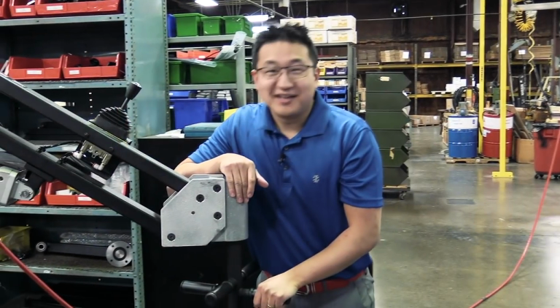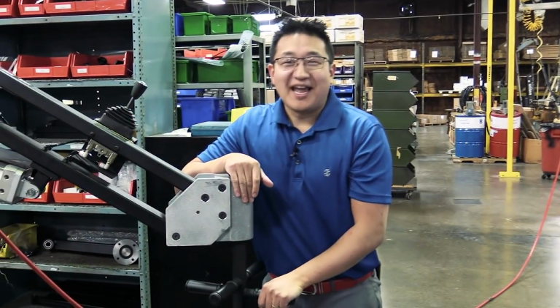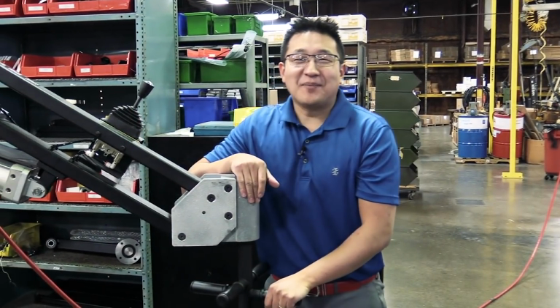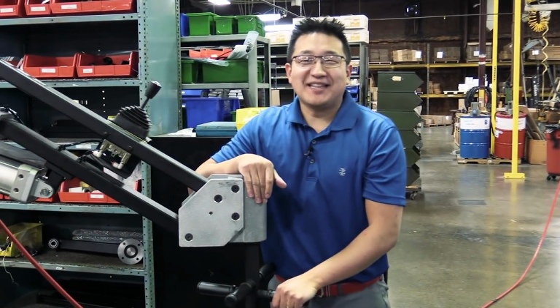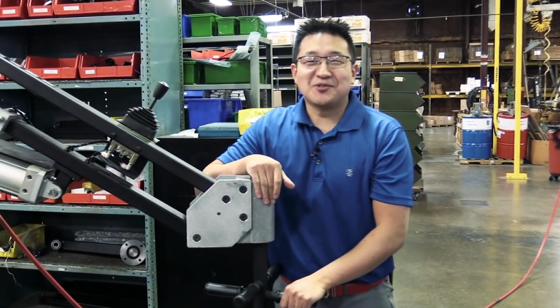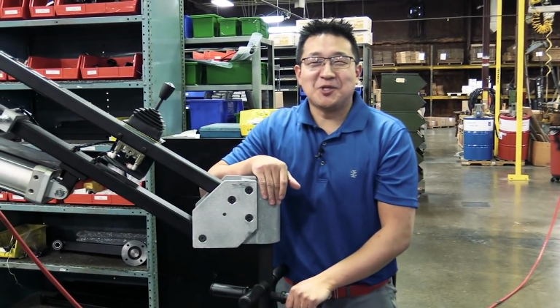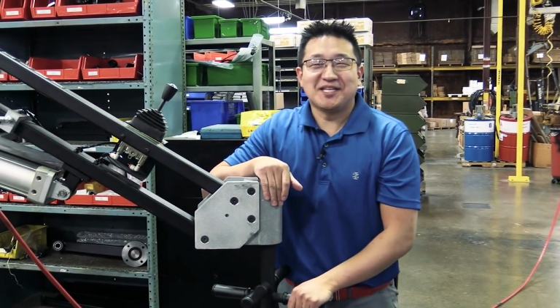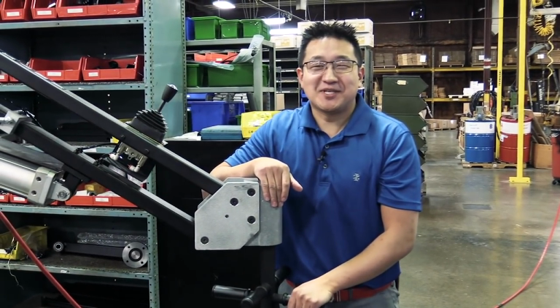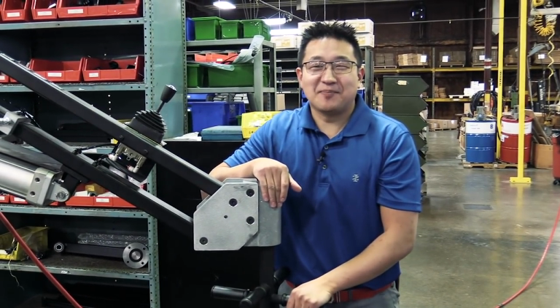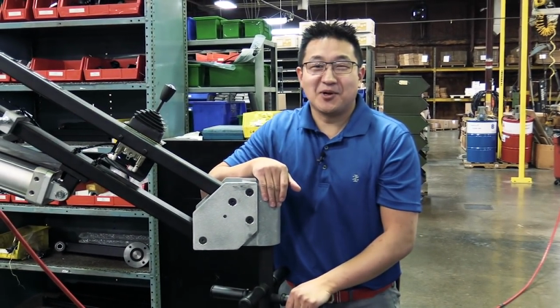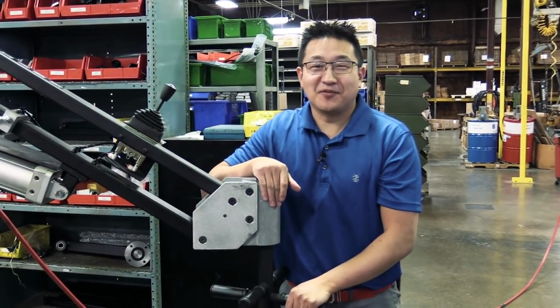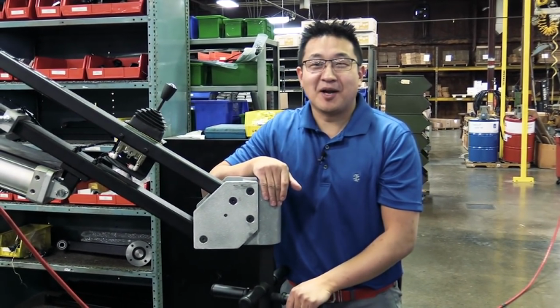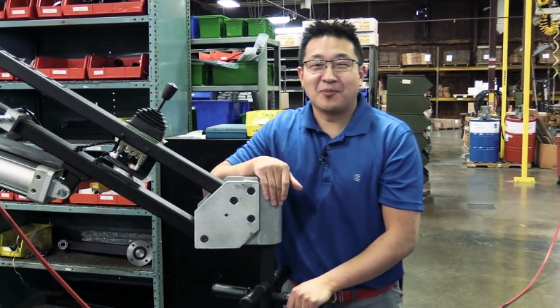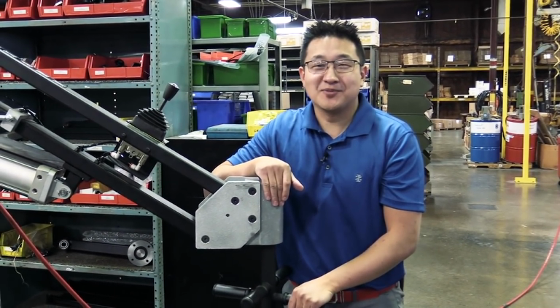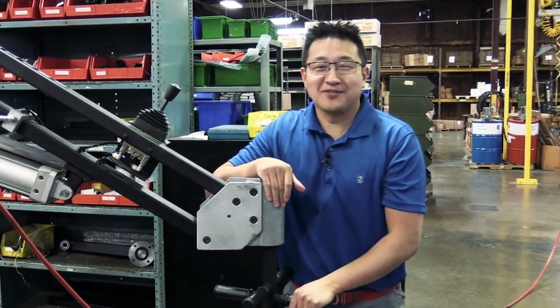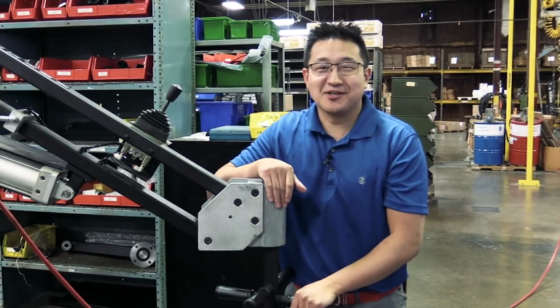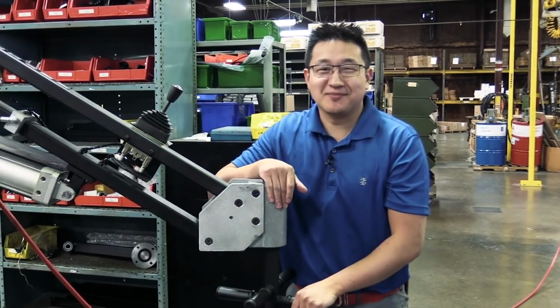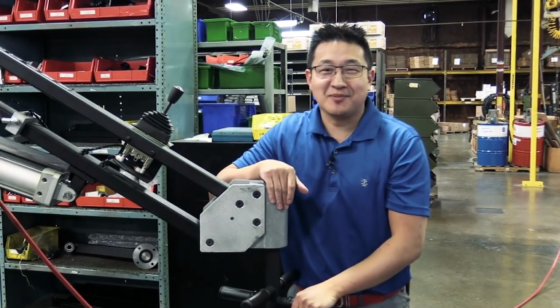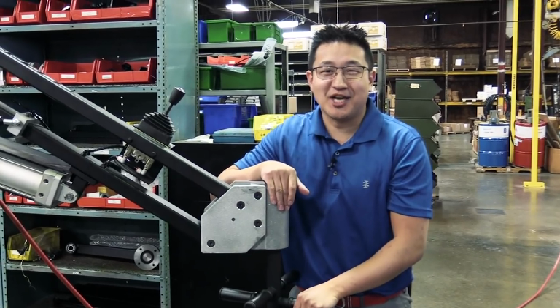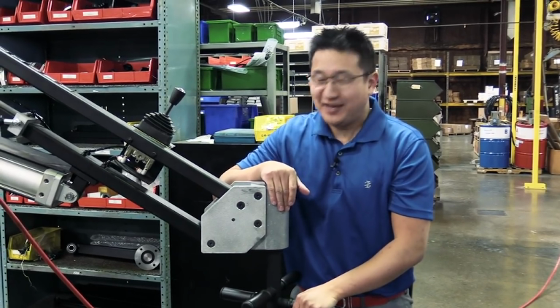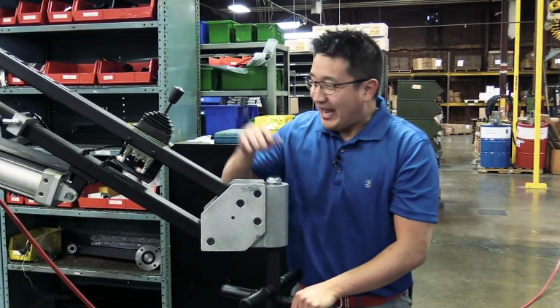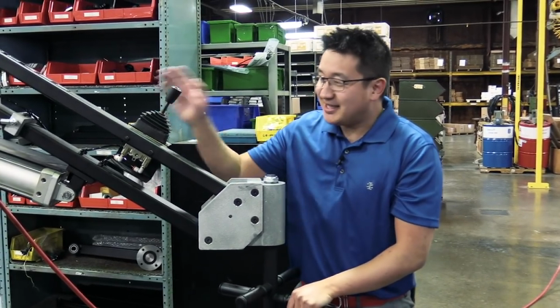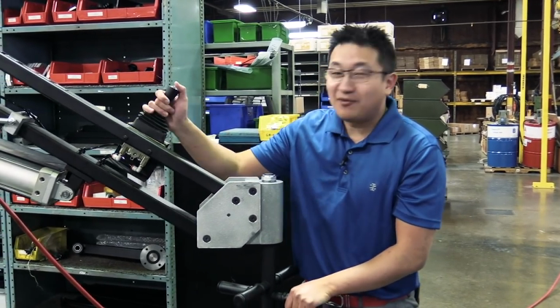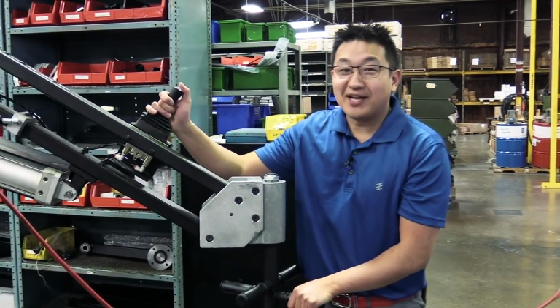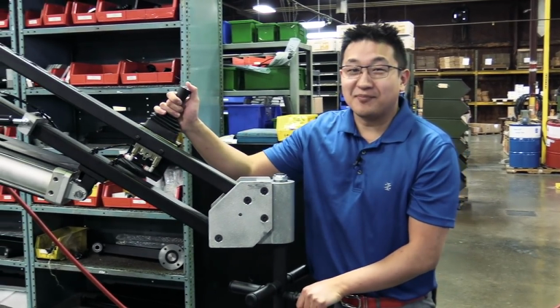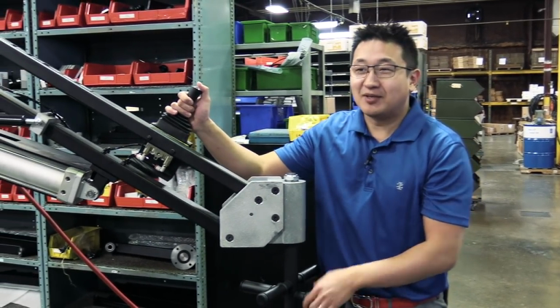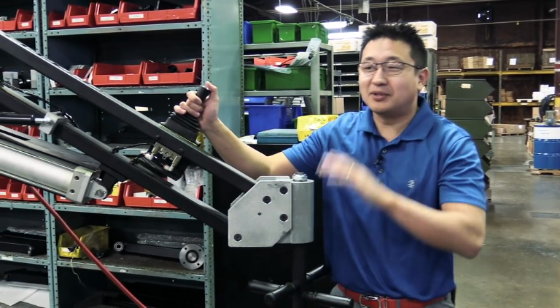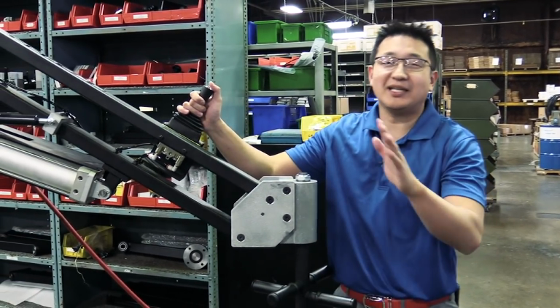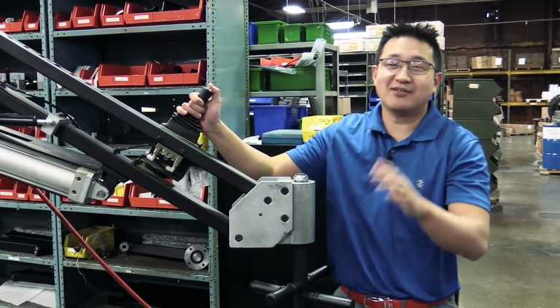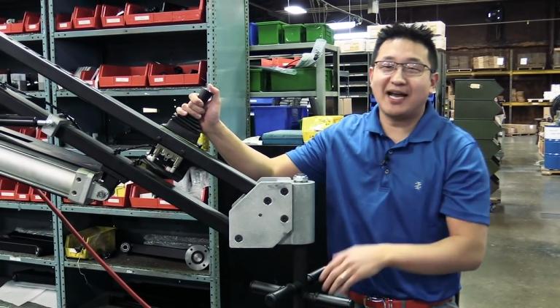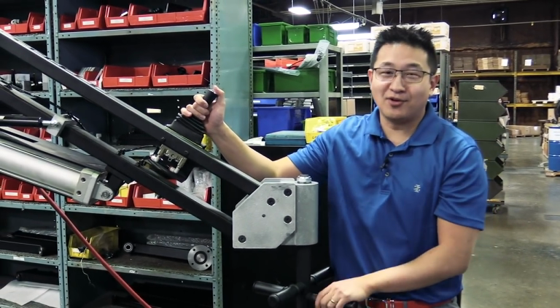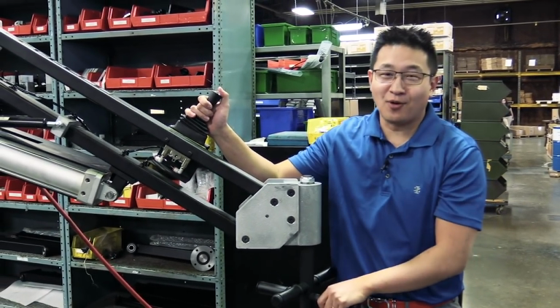Hey everybody, thanks for tuning in to this week's episode of the Ergonomic Problem Solving Series. My name is Jeff and today we've got something completely outside of the norm.